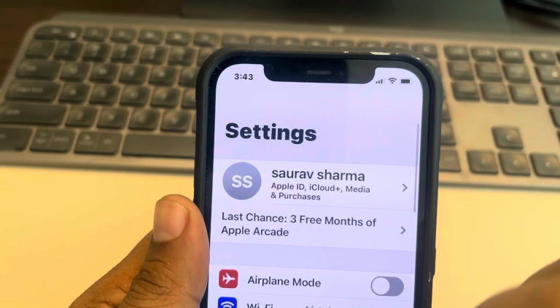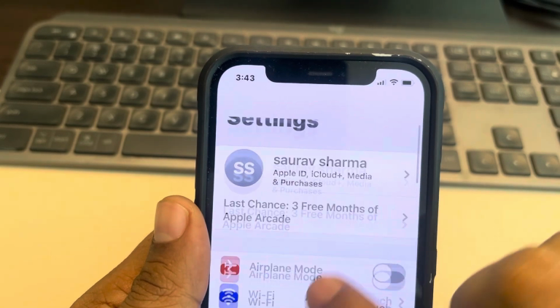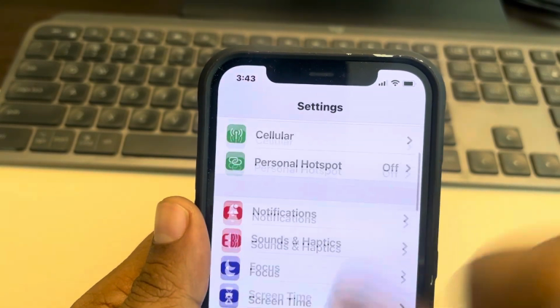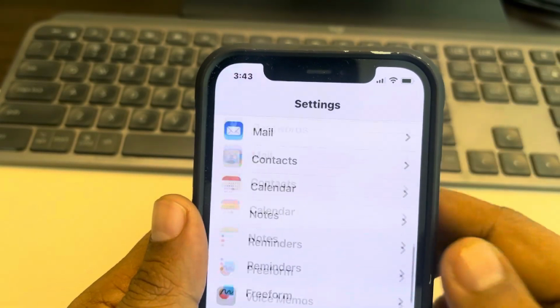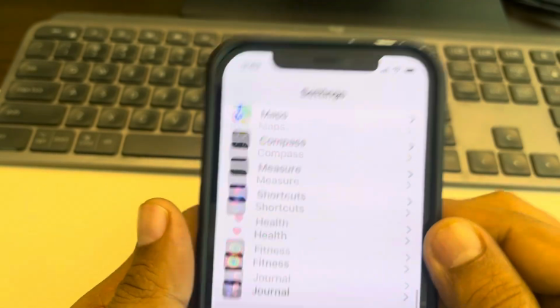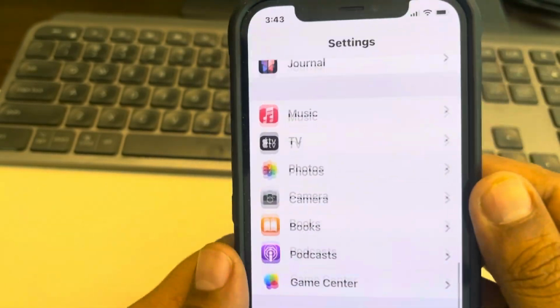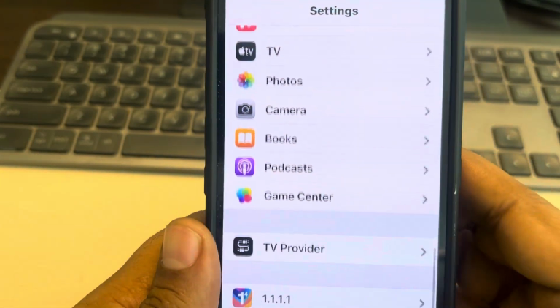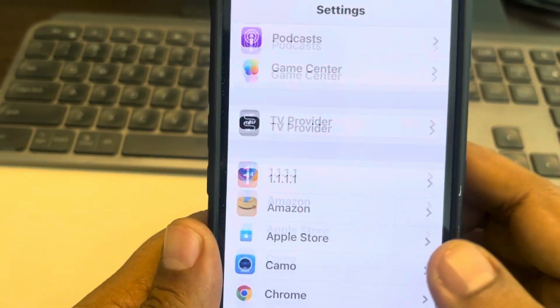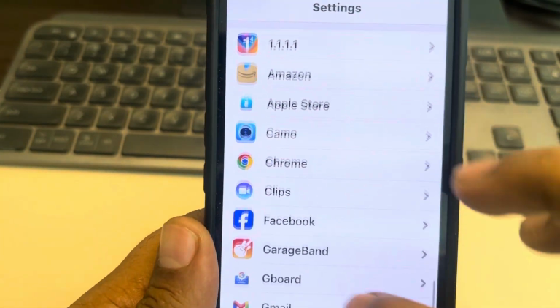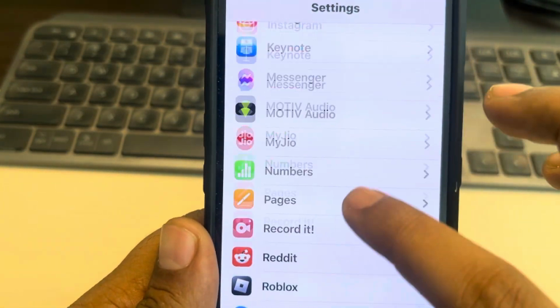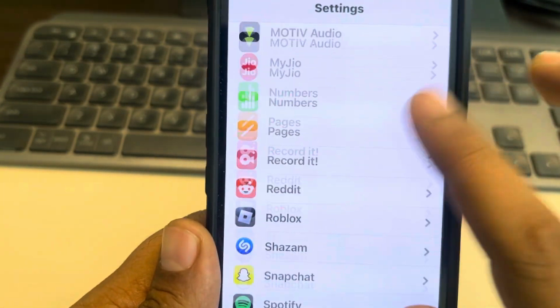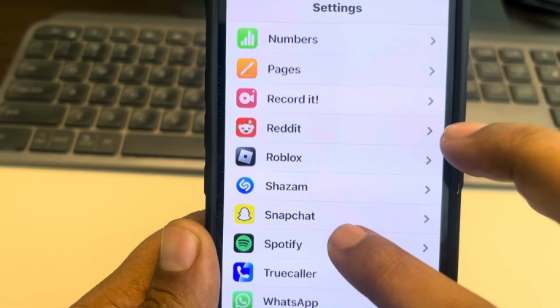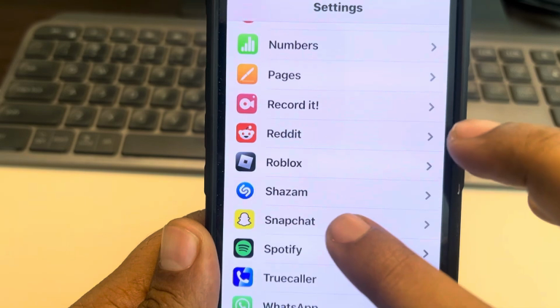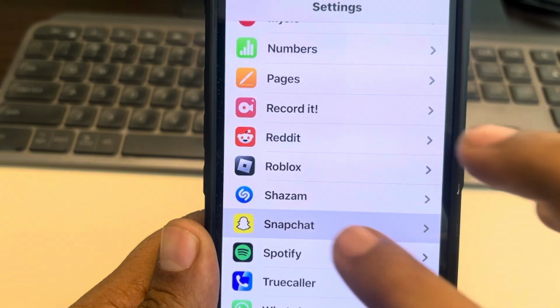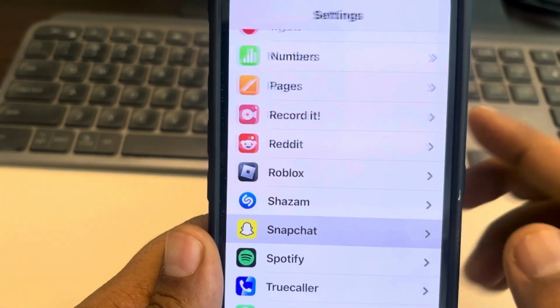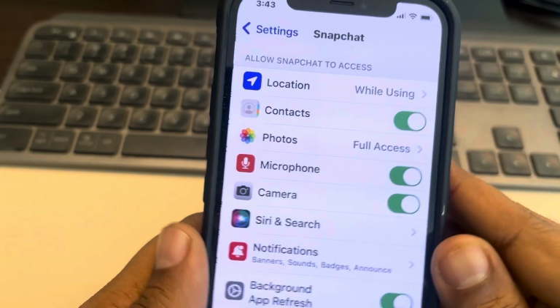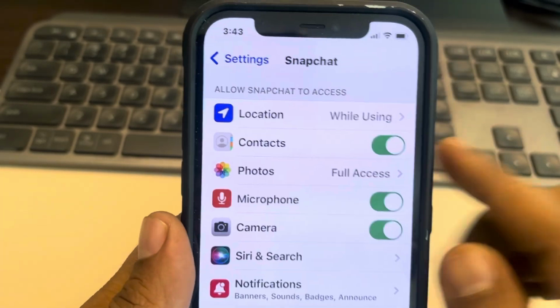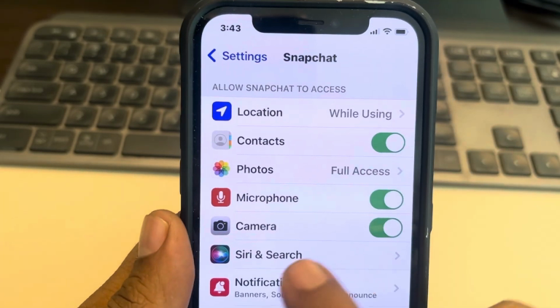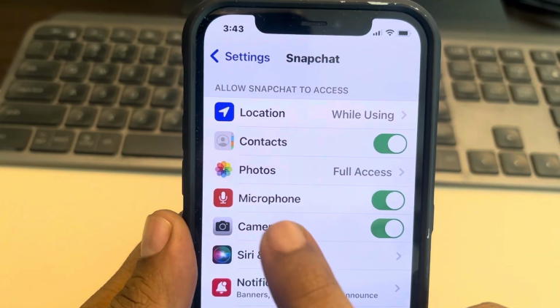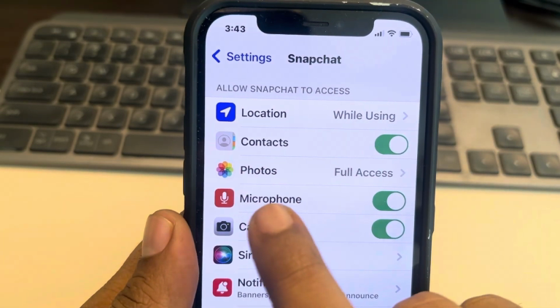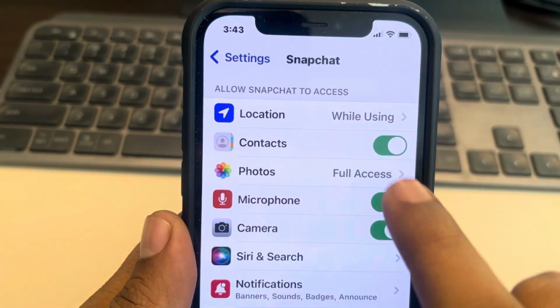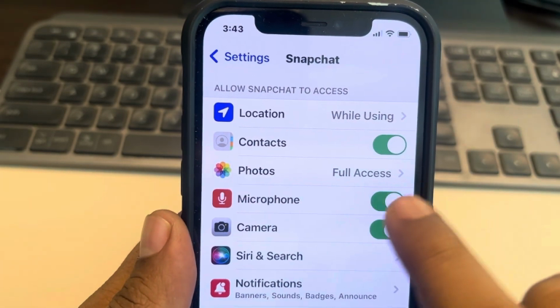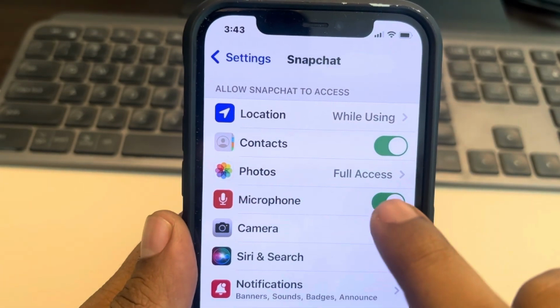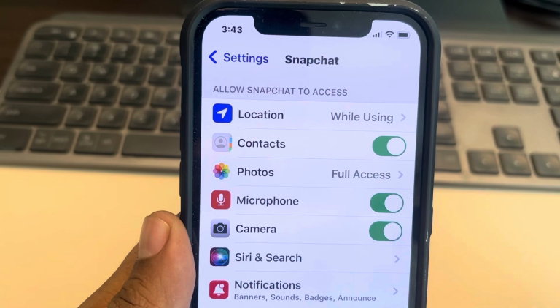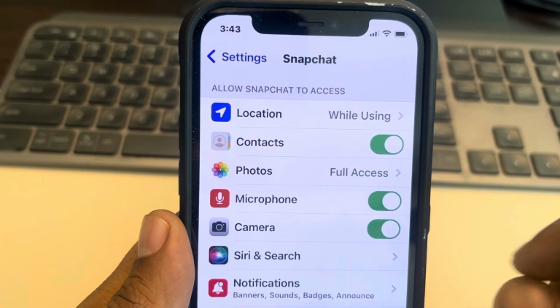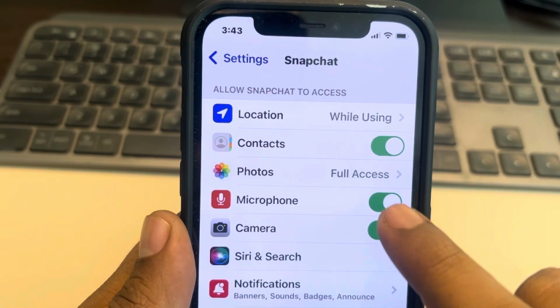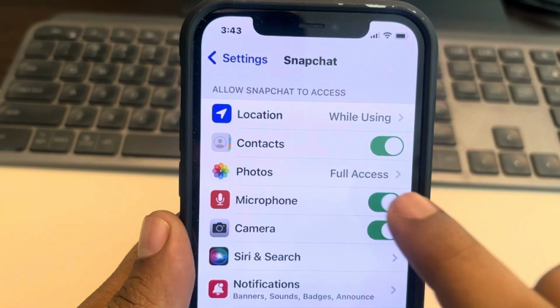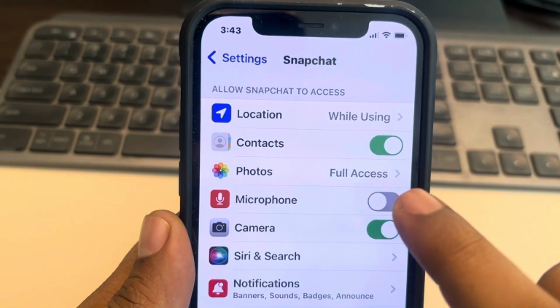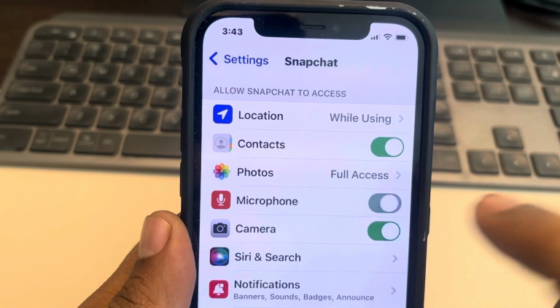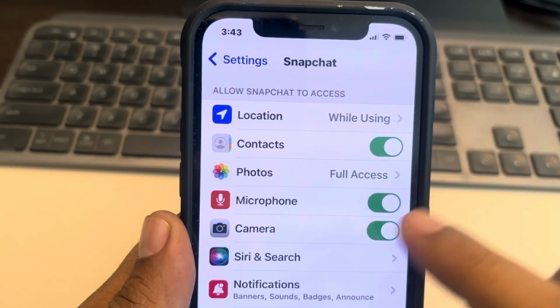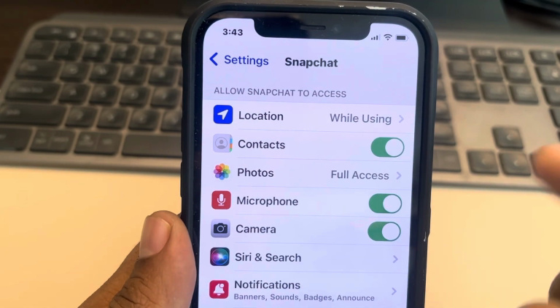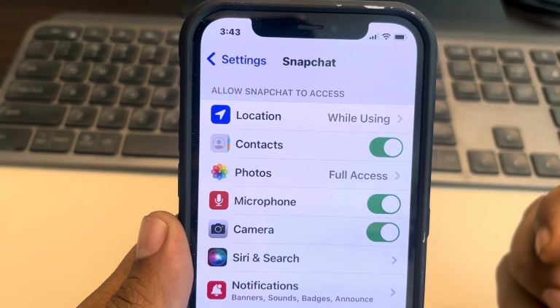Scroll down and find Snapchat from the list. Tap on it and make sure the microphone option is enabled. If it is disabled, just enable it.